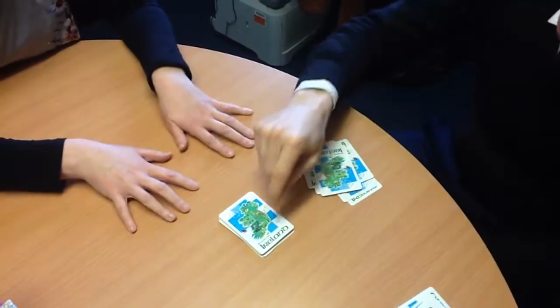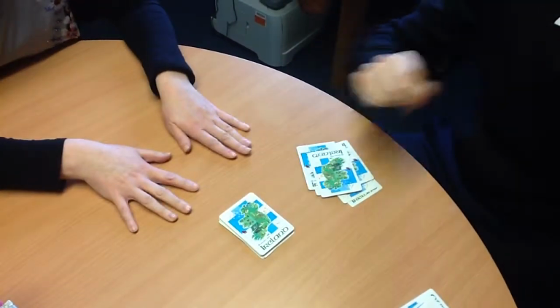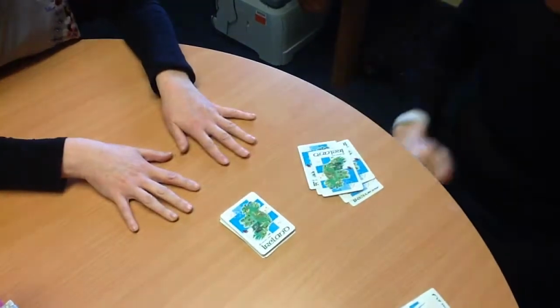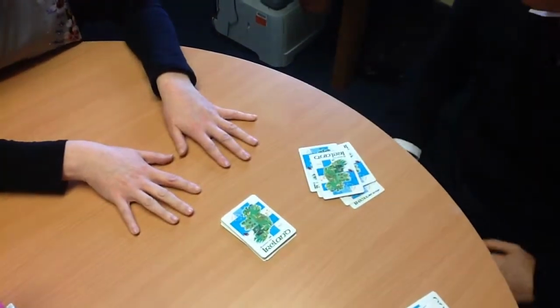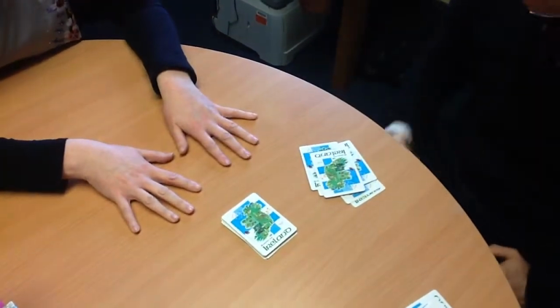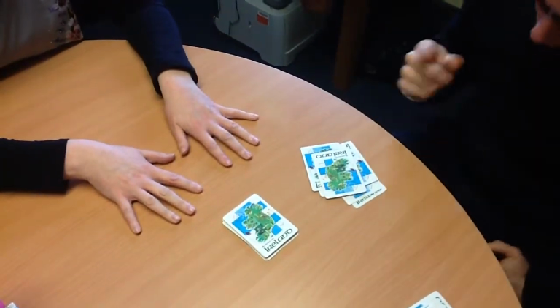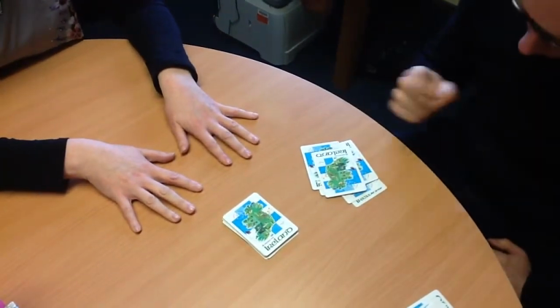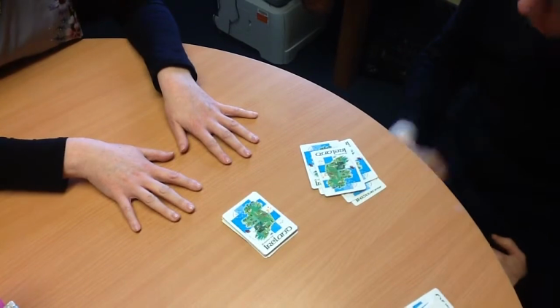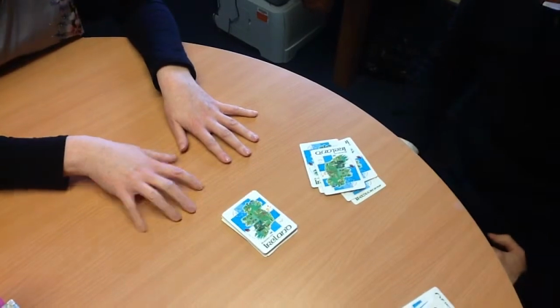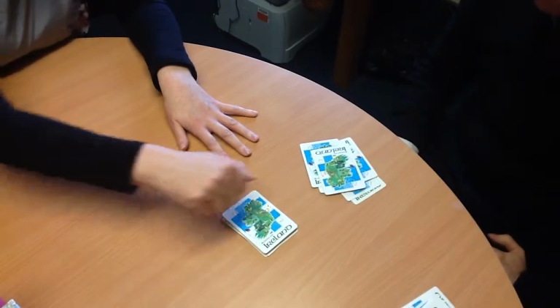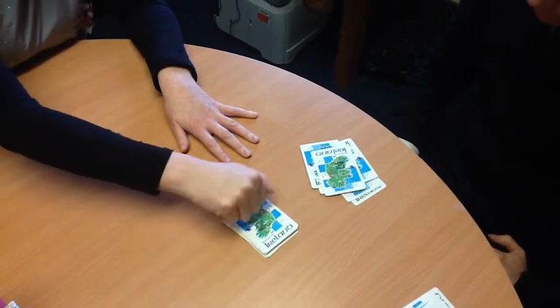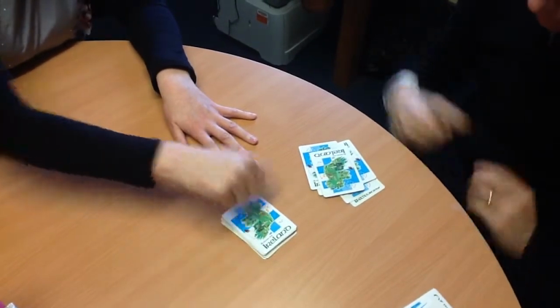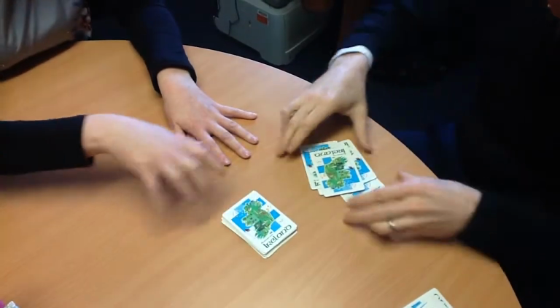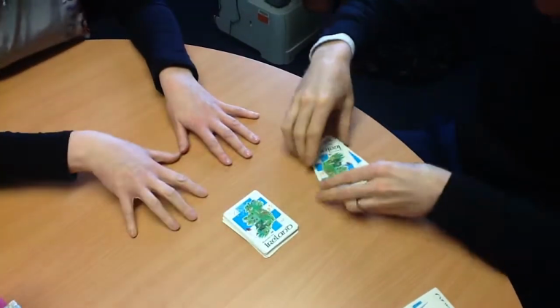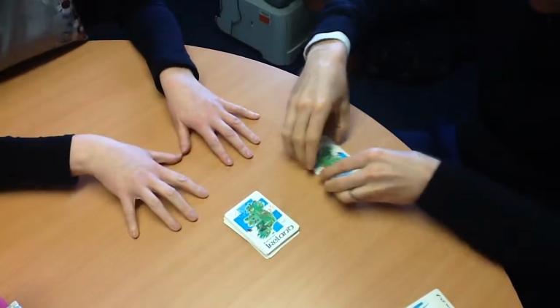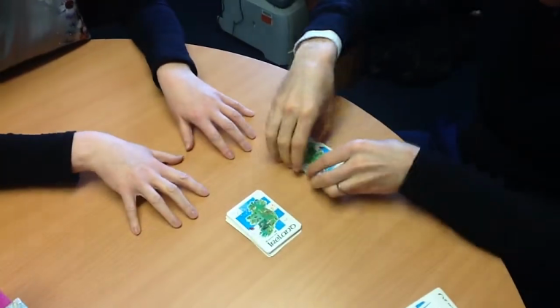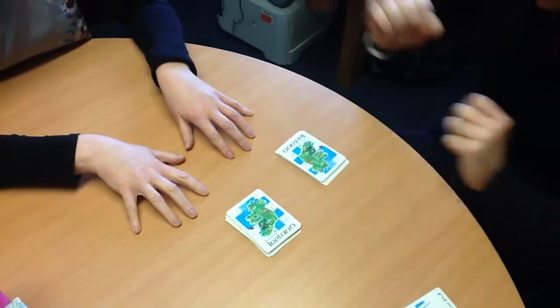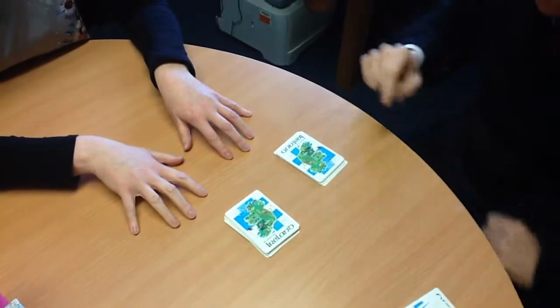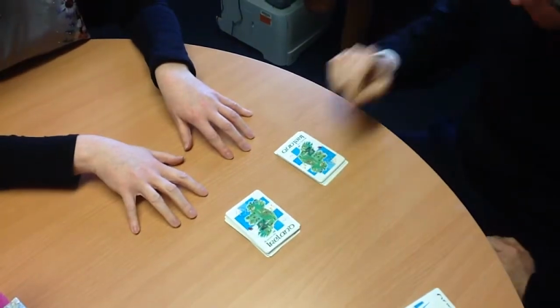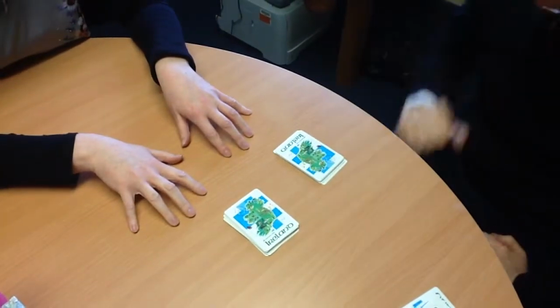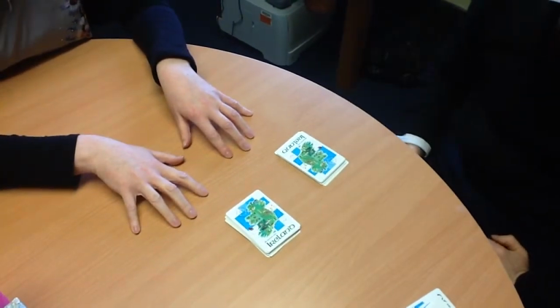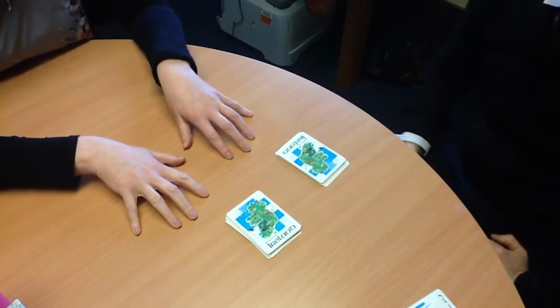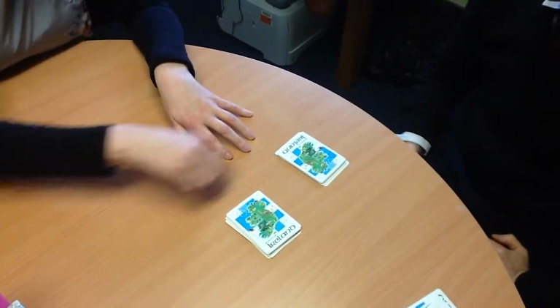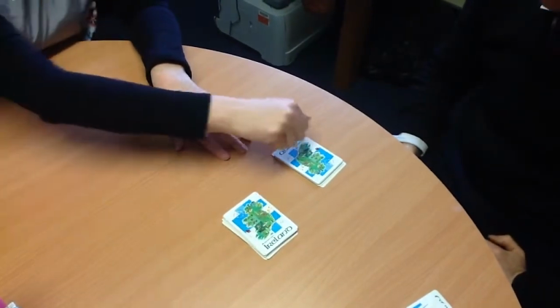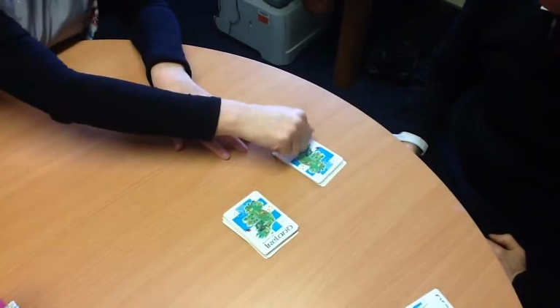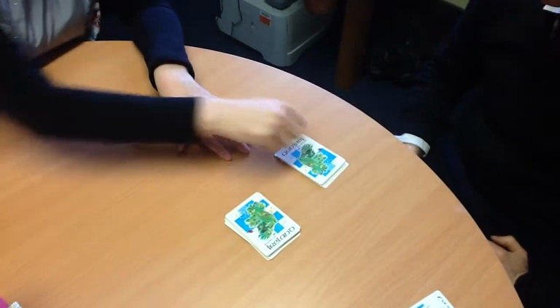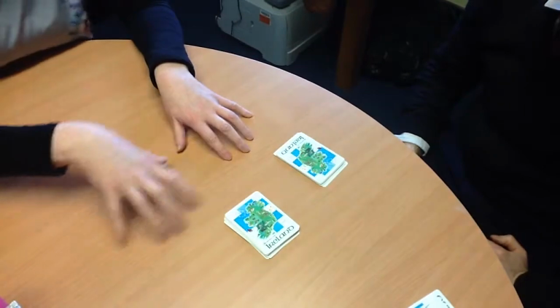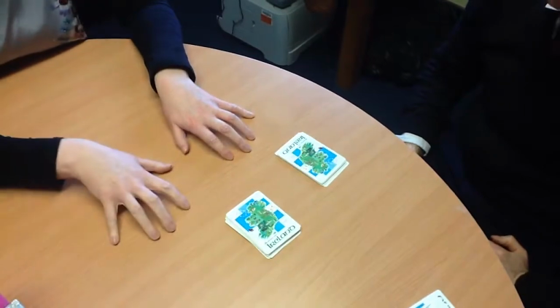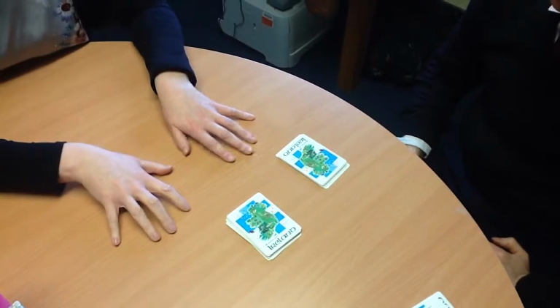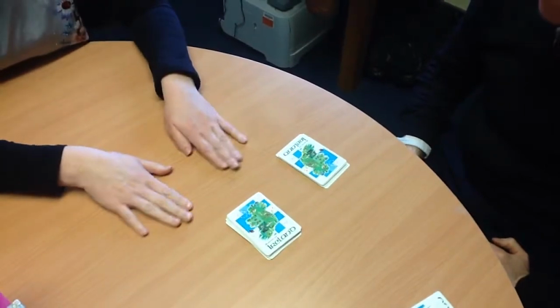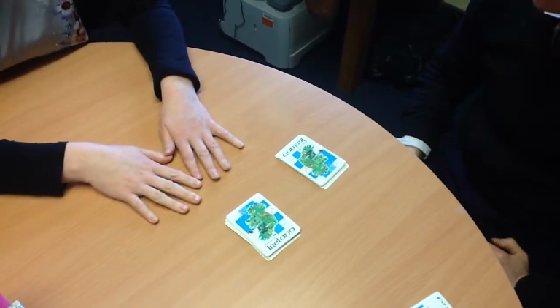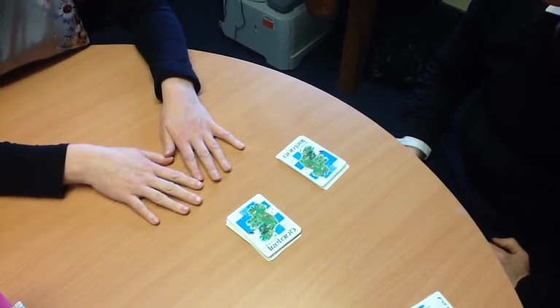I'd like you to knock on that and say 'two cards makes a pair.' I'd like you to knock on that and say 'two cards makes a pair.' Where is the extra card?